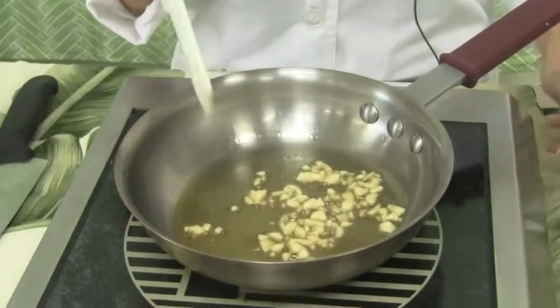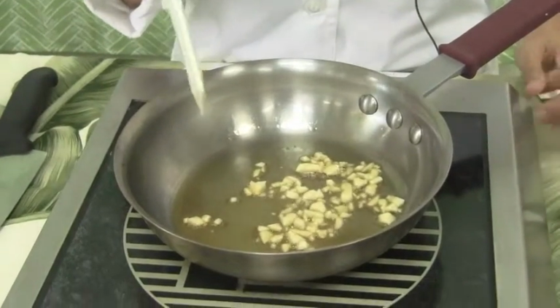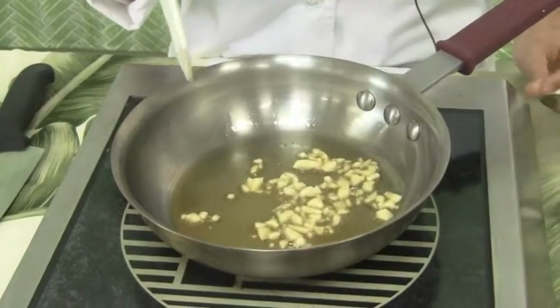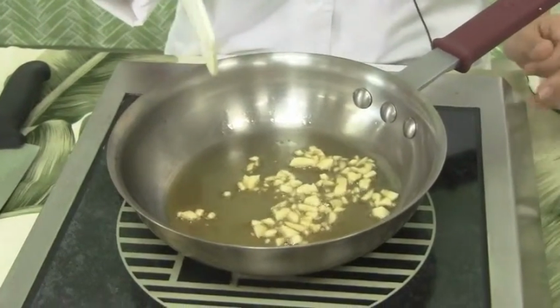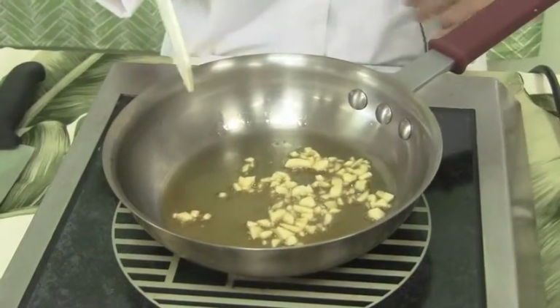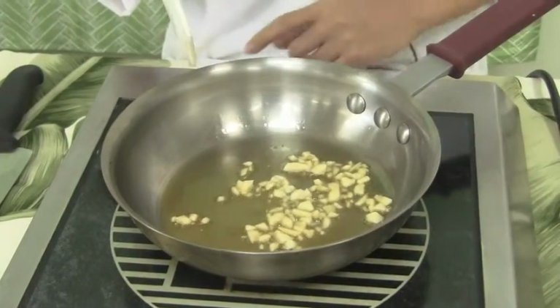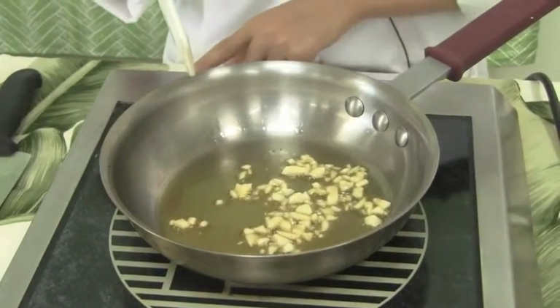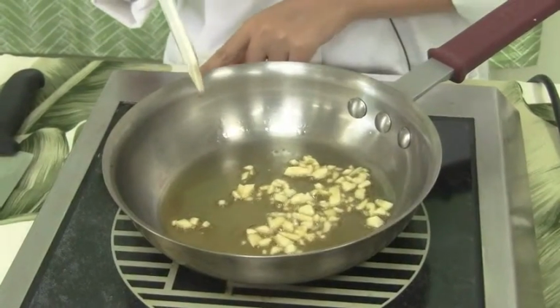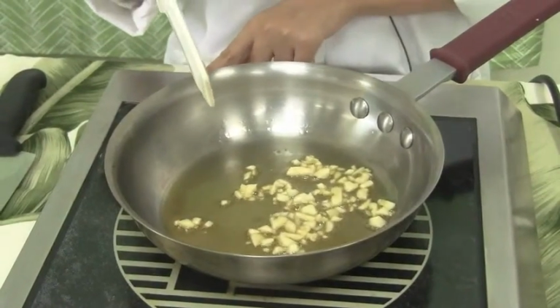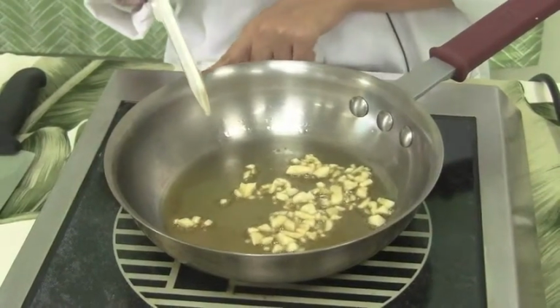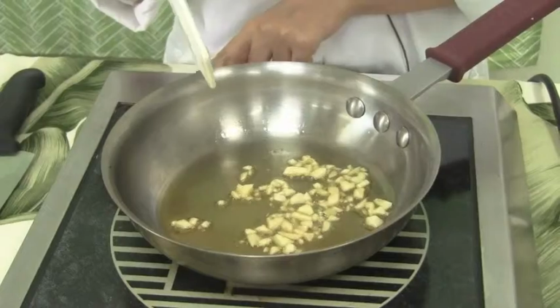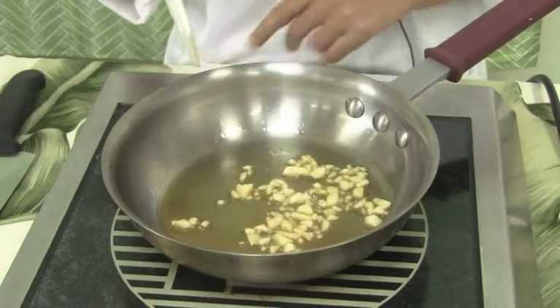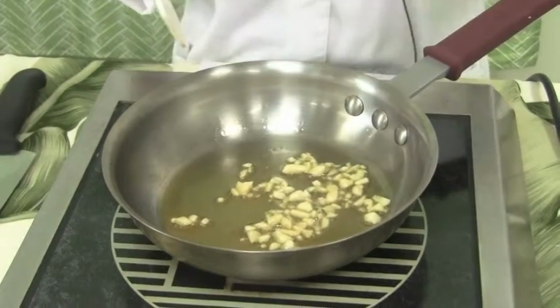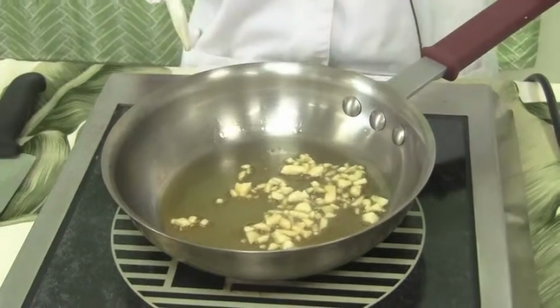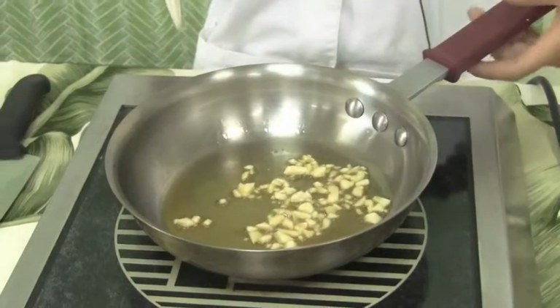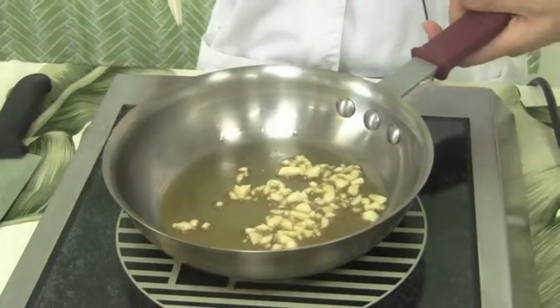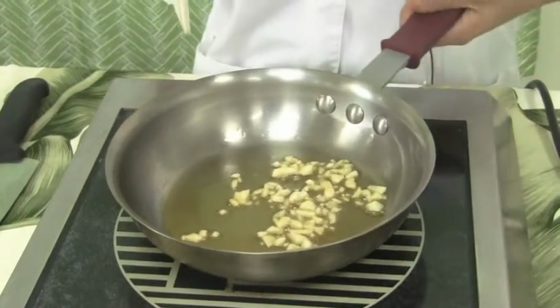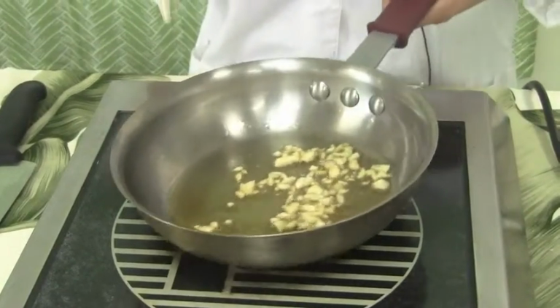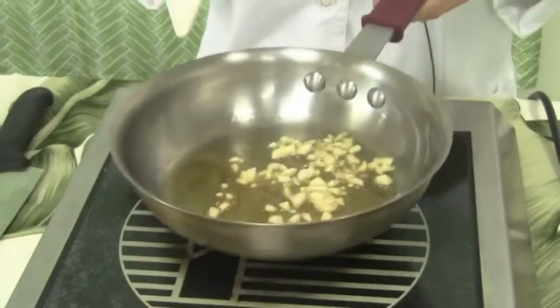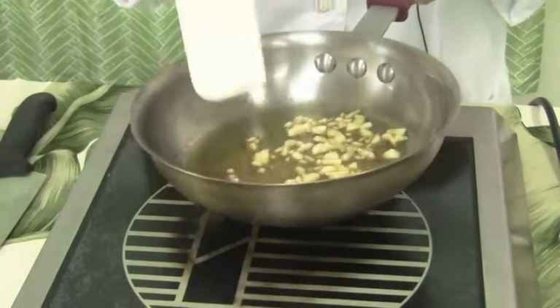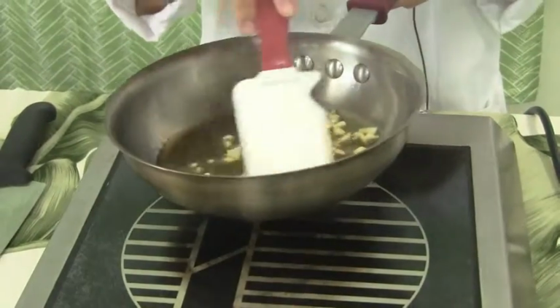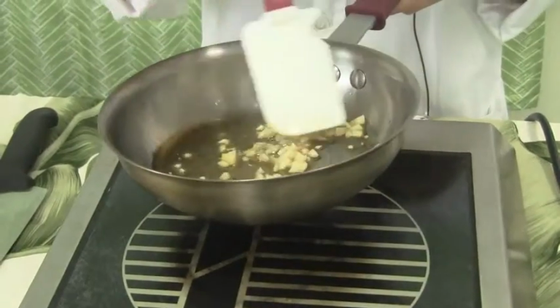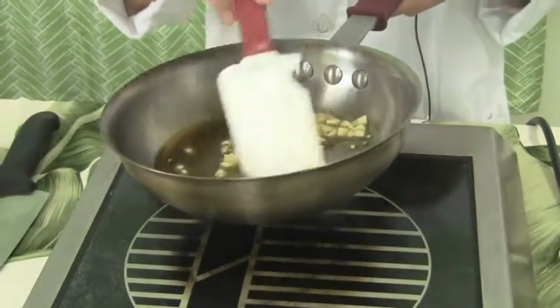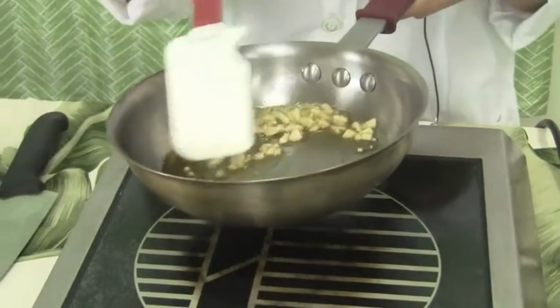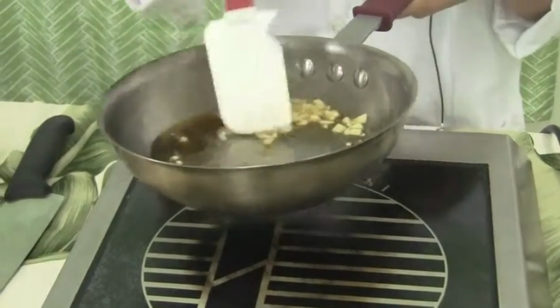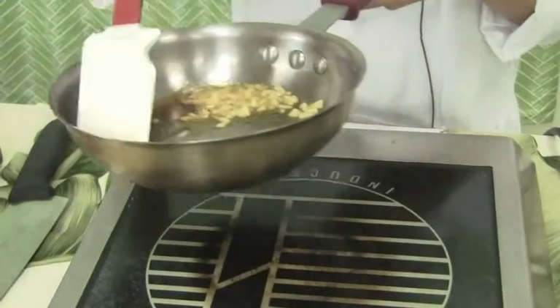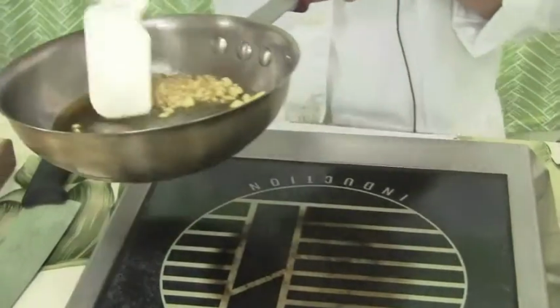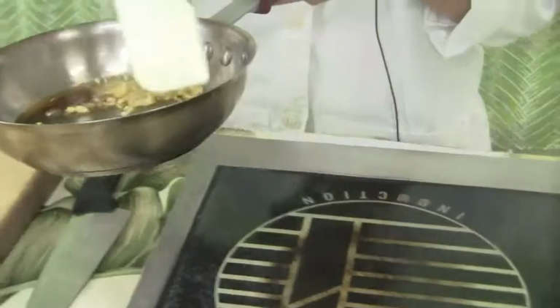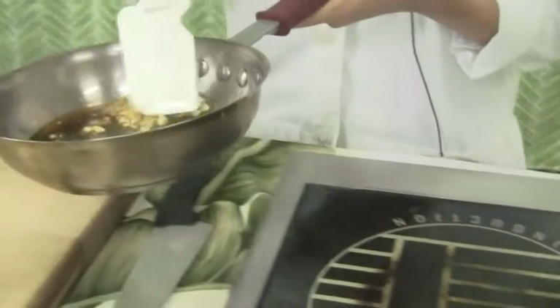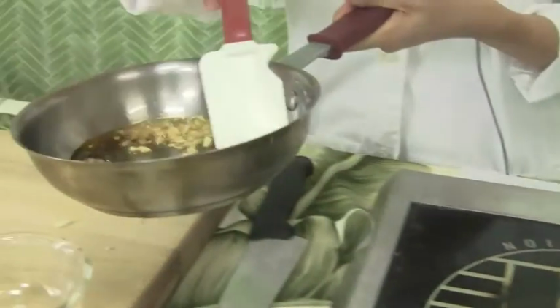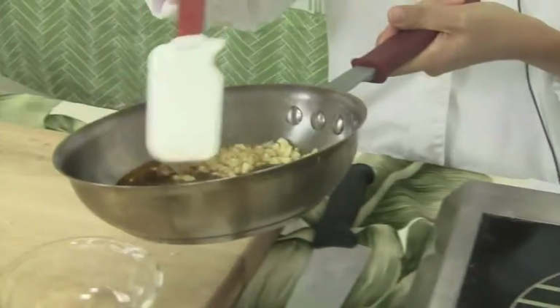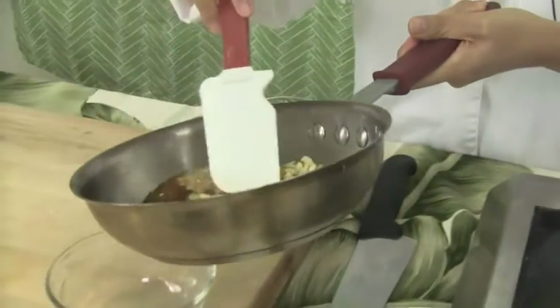The garlic looks about done. Now I'm going to turn off the stove and put my garlic and sesame oil mixture into my bowl.